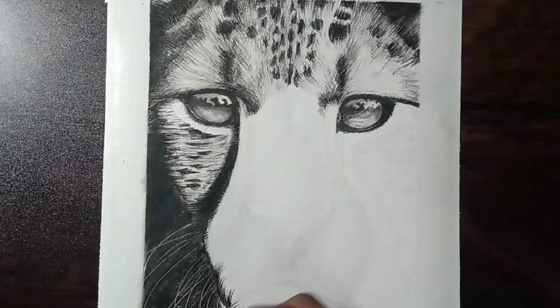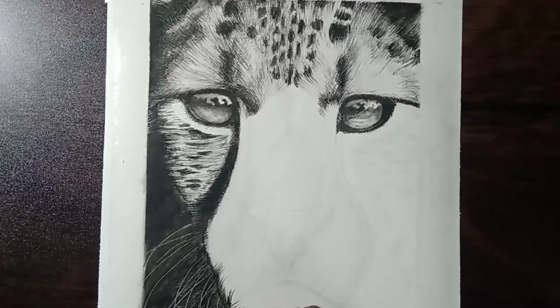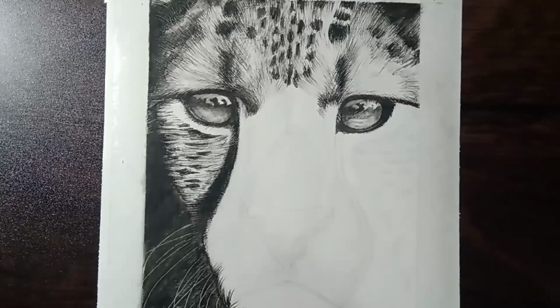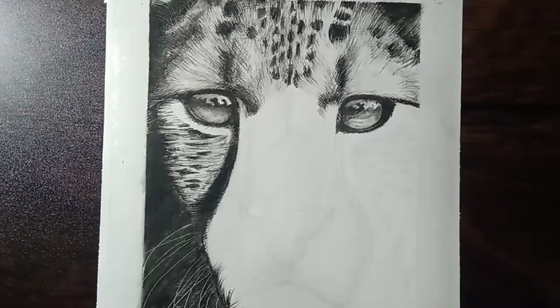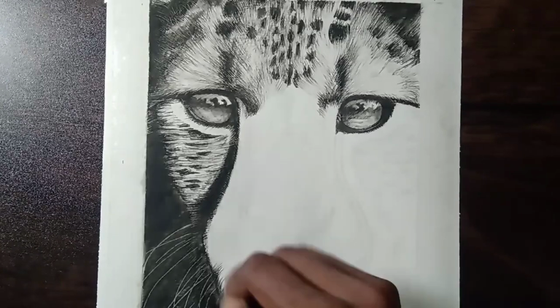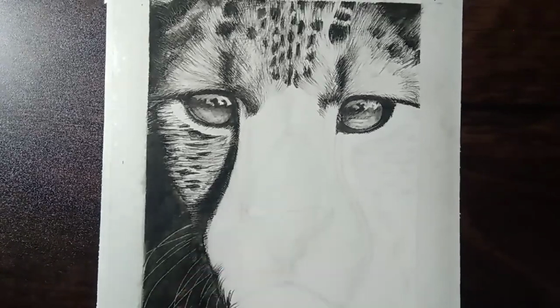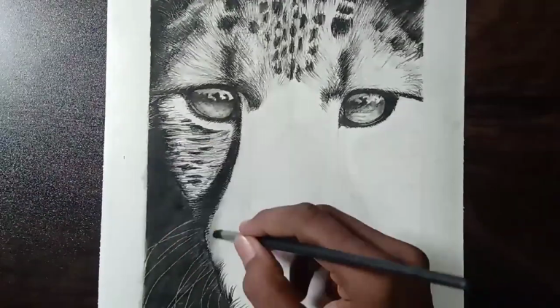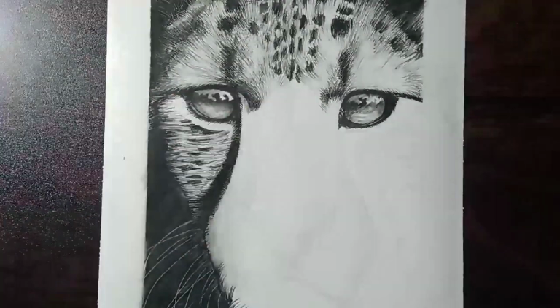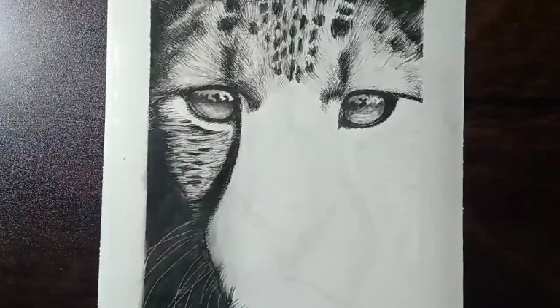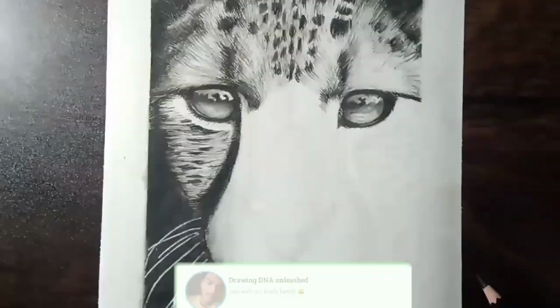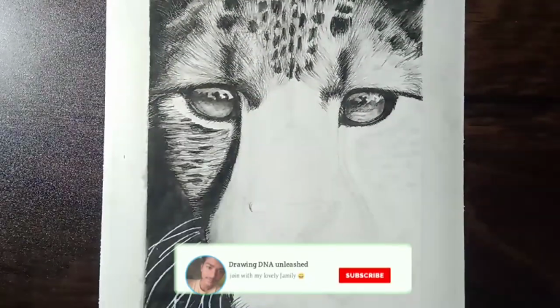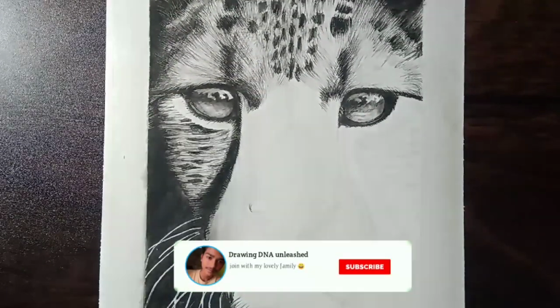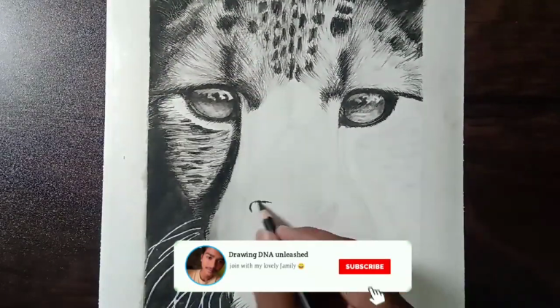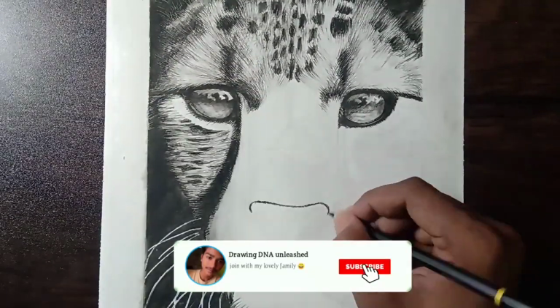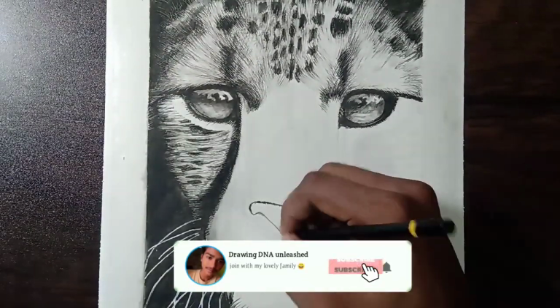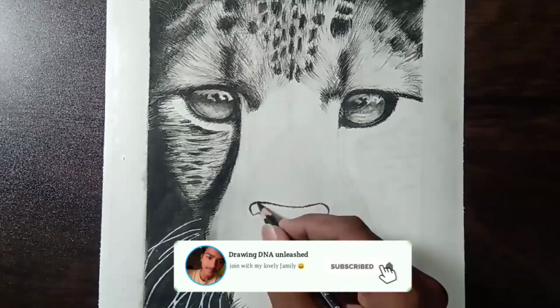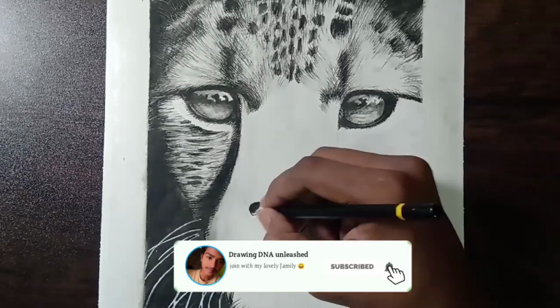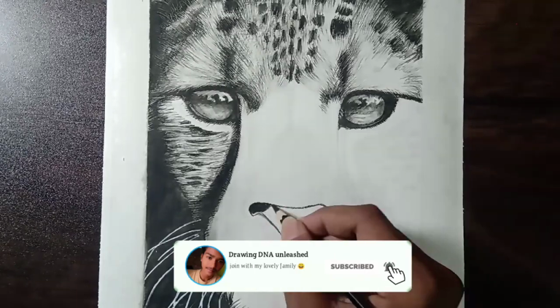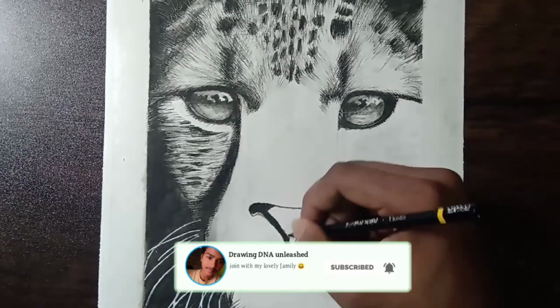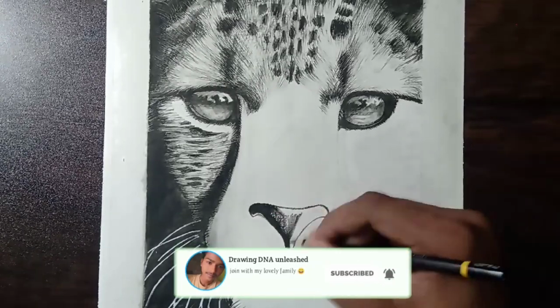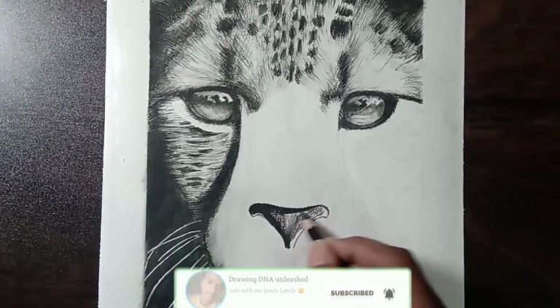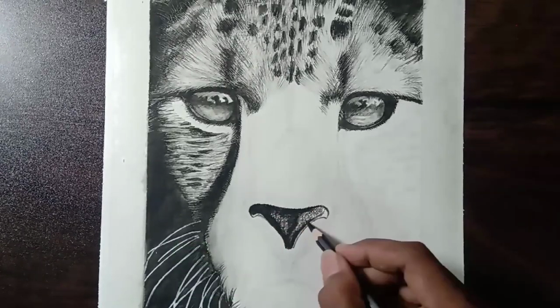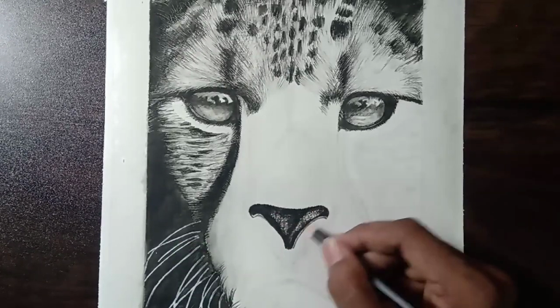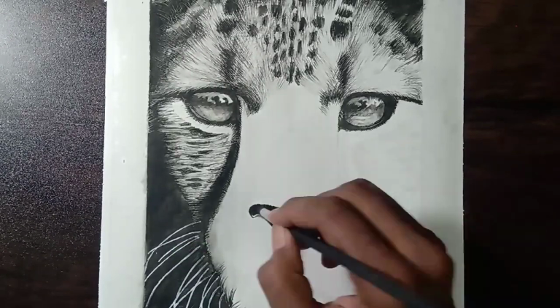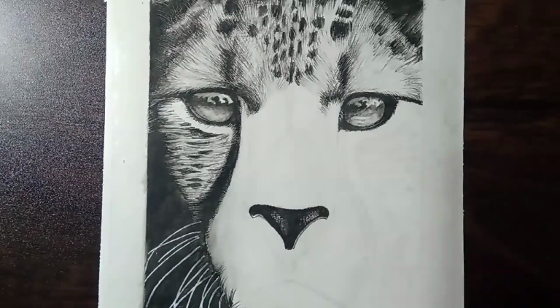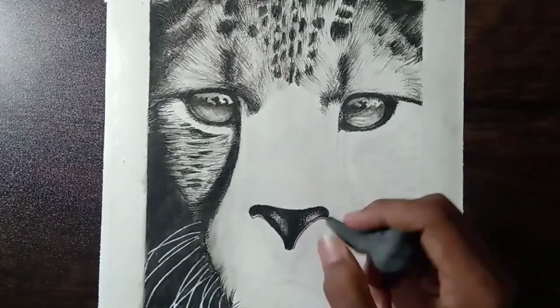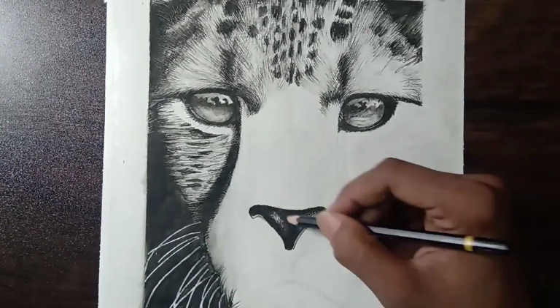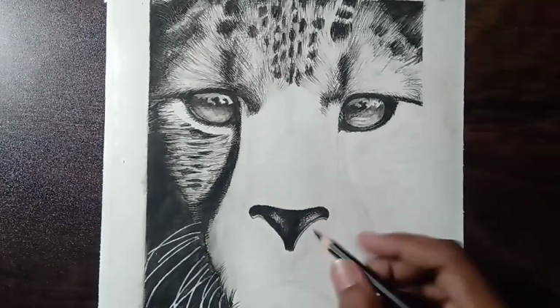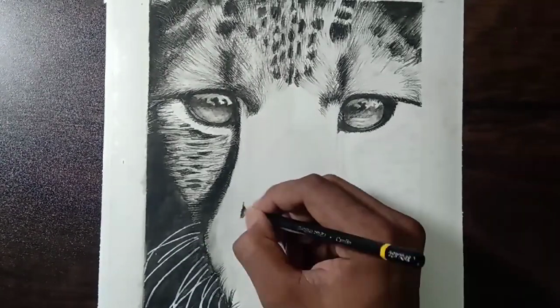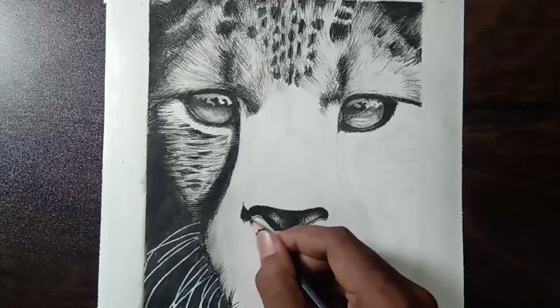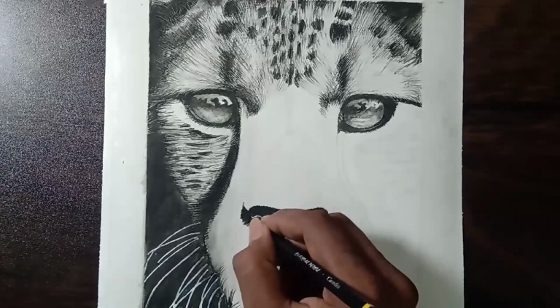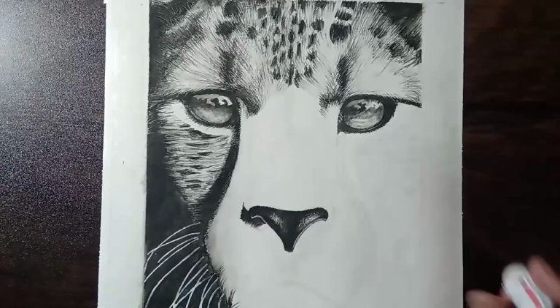My mobile can take pretty good pictures though, so I had posted a picture on Instagram on my account. Please visit my account — it will look pretty good and you can see a lot more details in it.